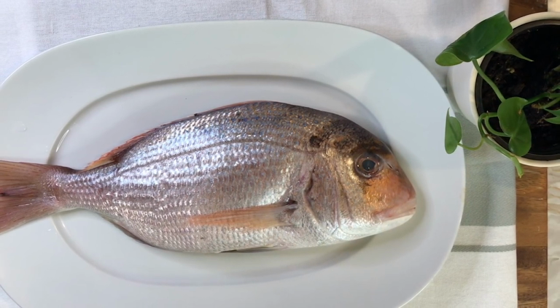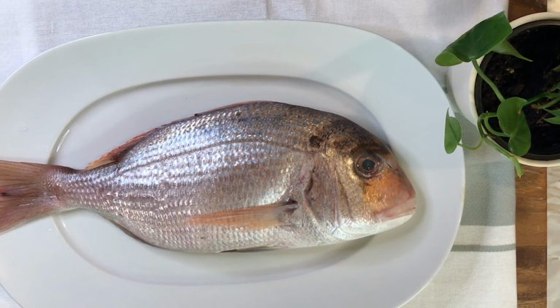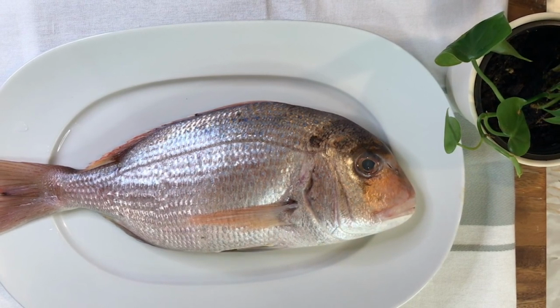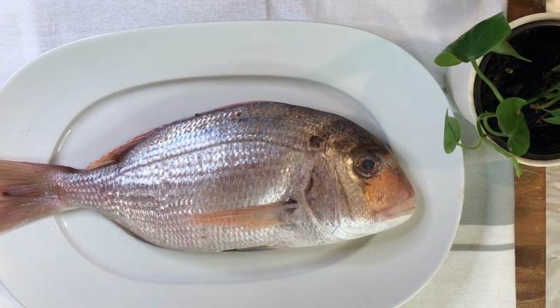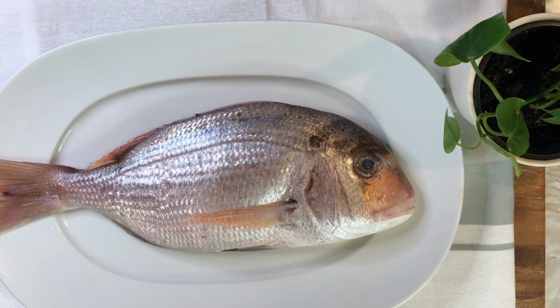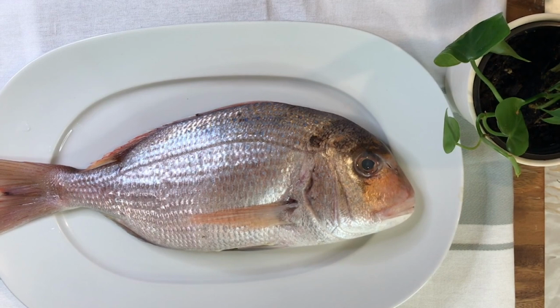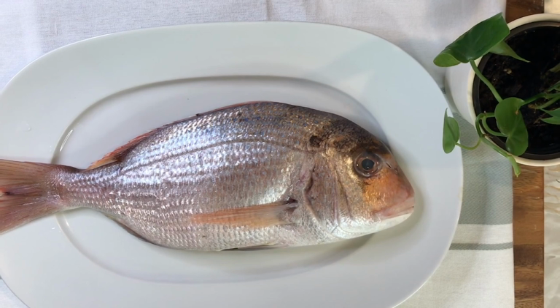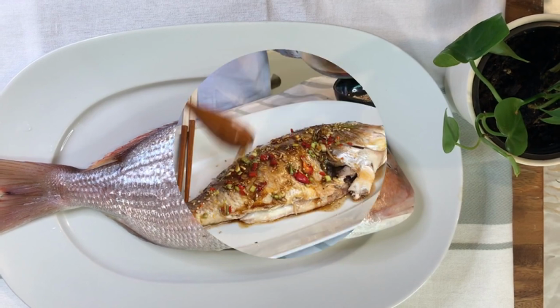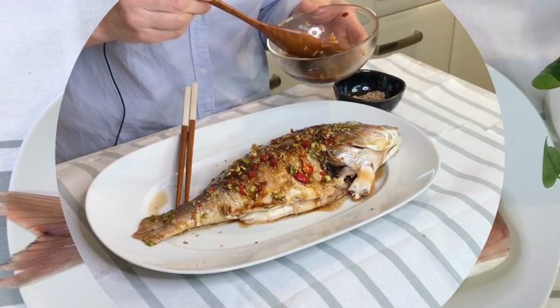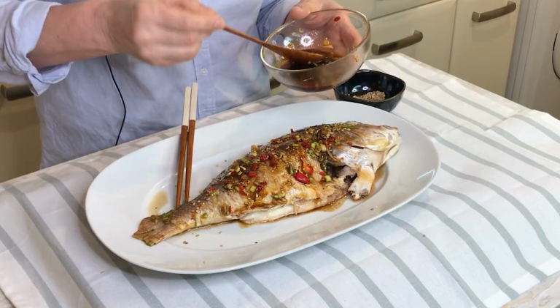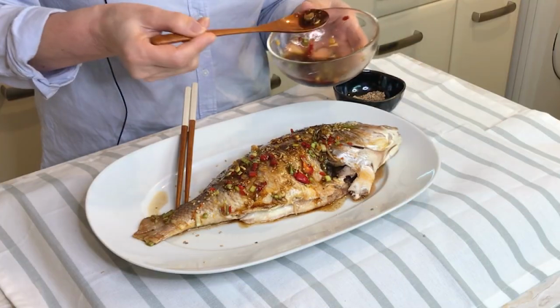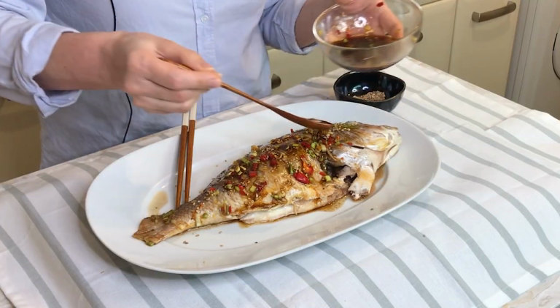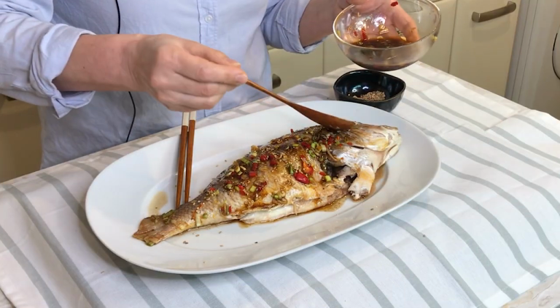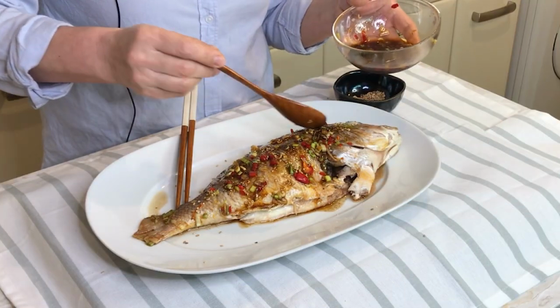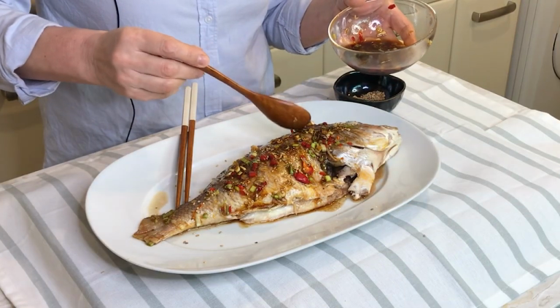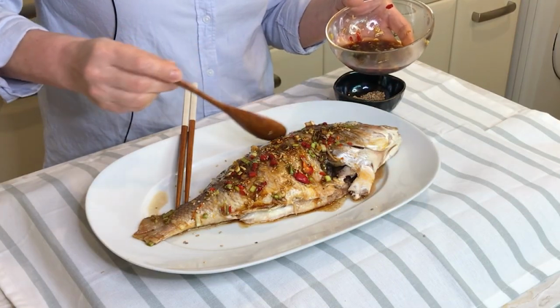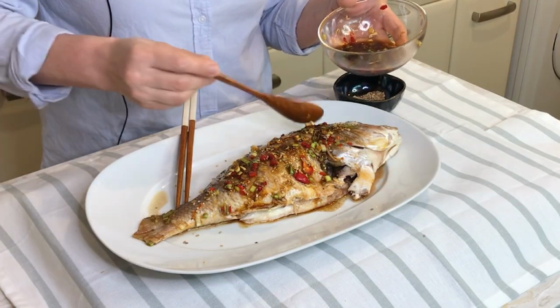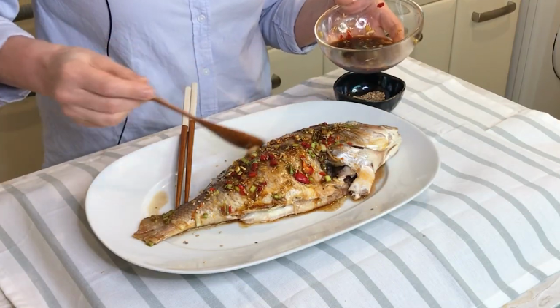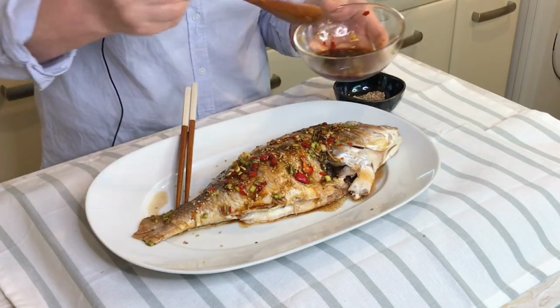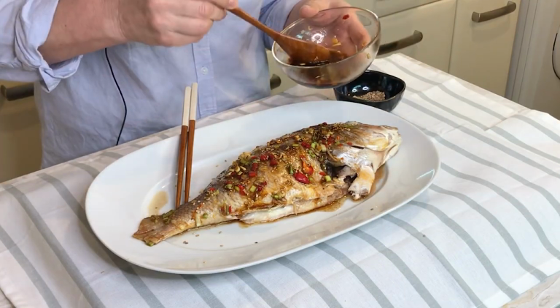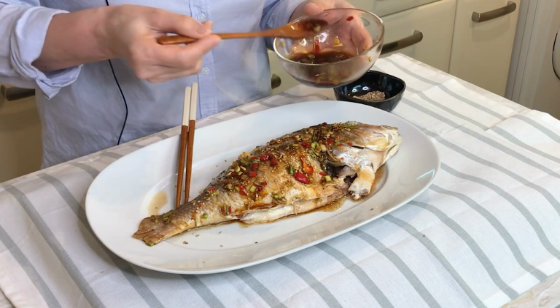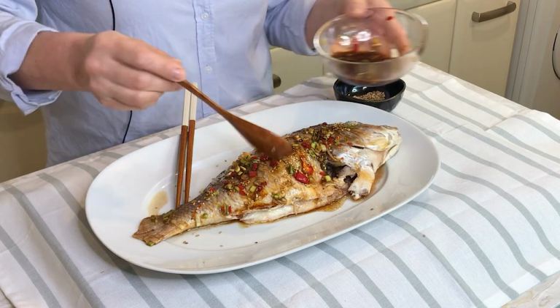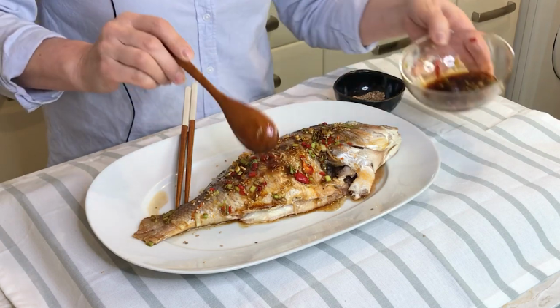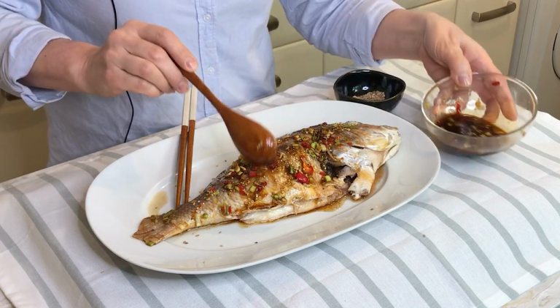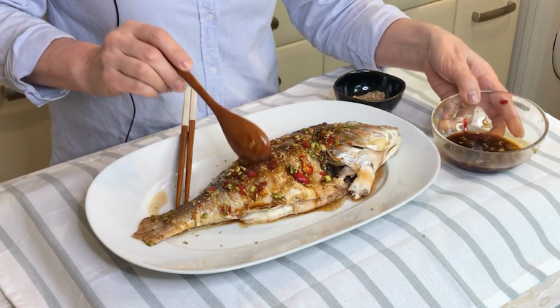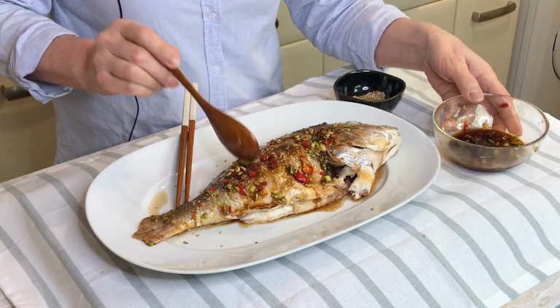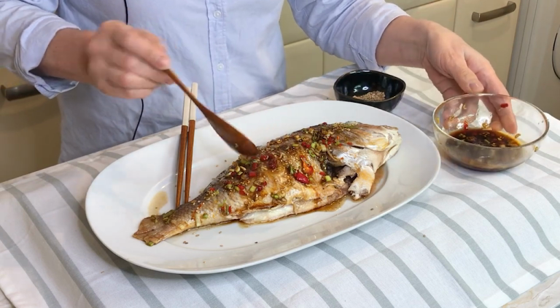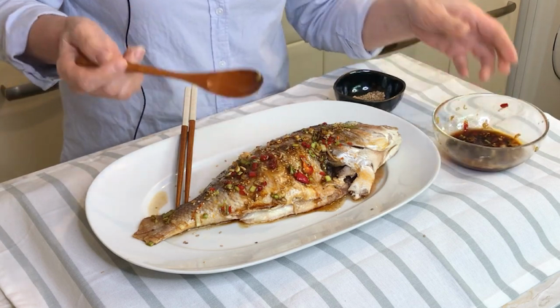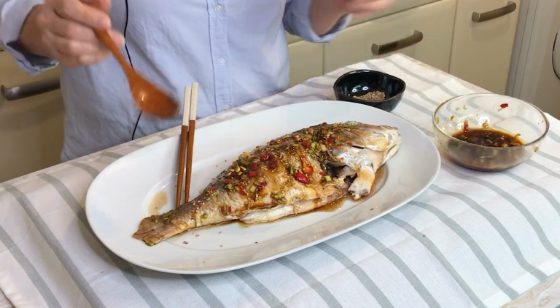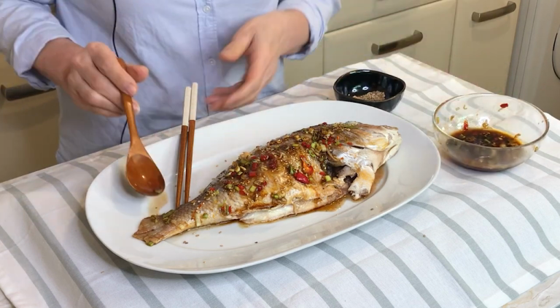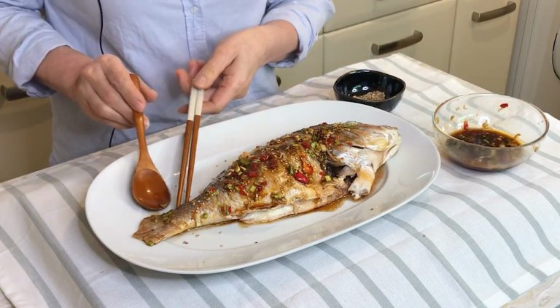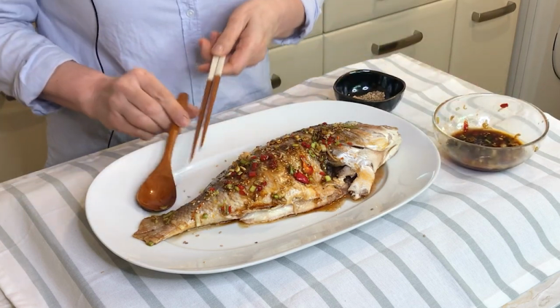Today I'd like to show you how to make a pink sea bream recipe oven baked, which is a very delicious dish without smell.